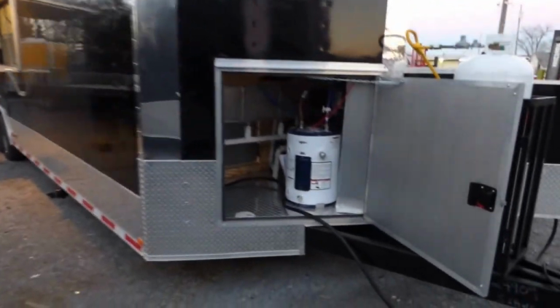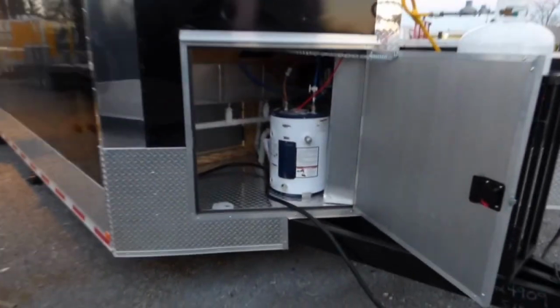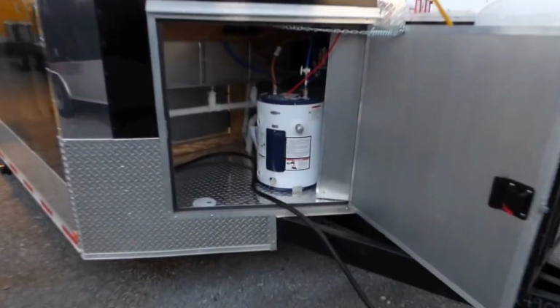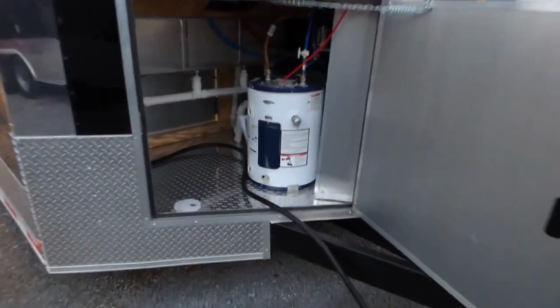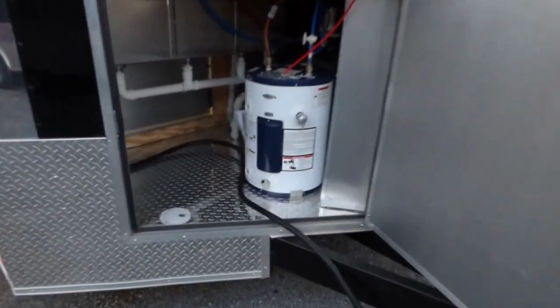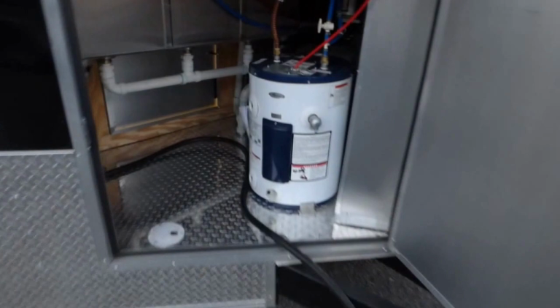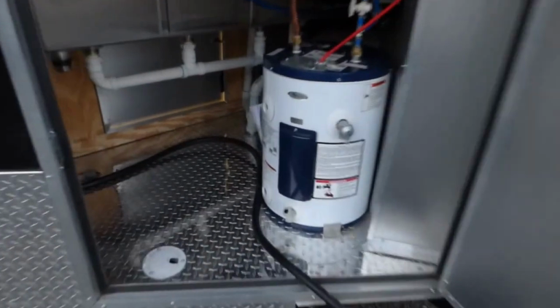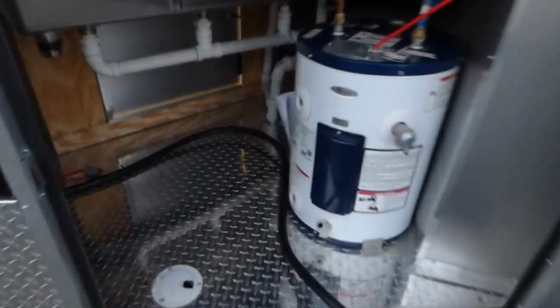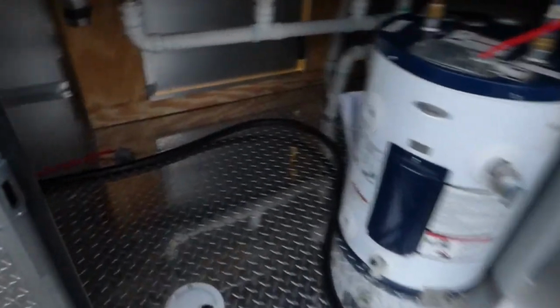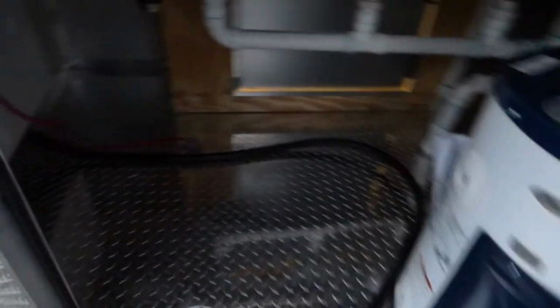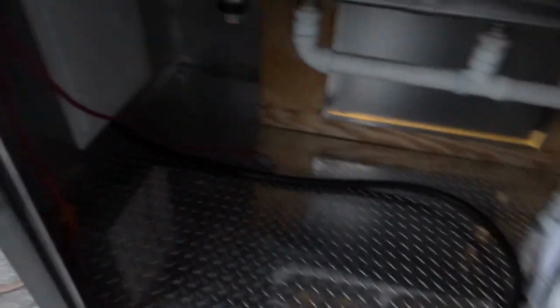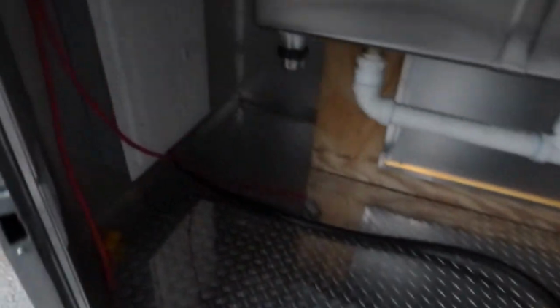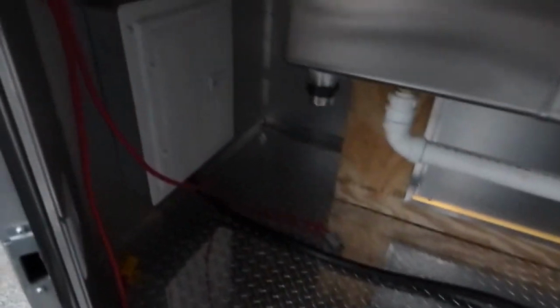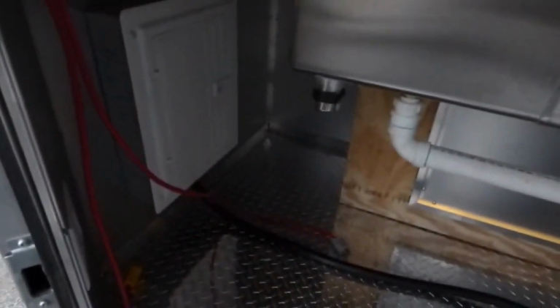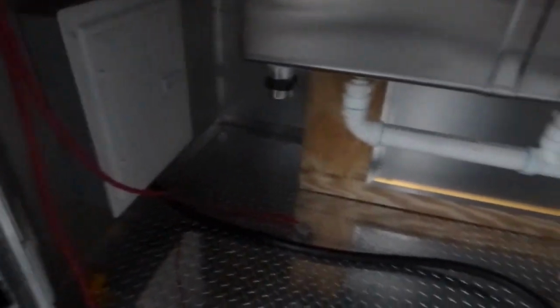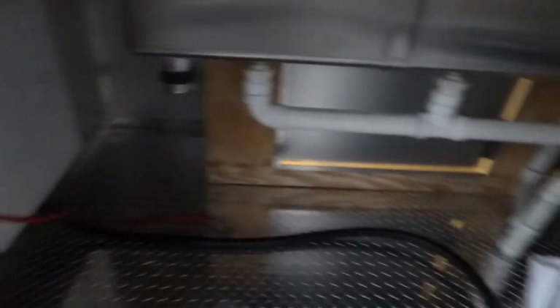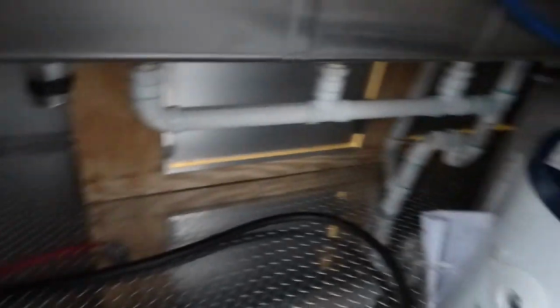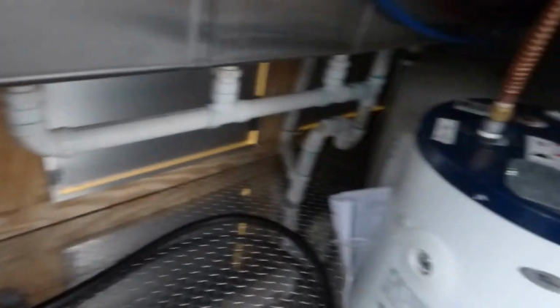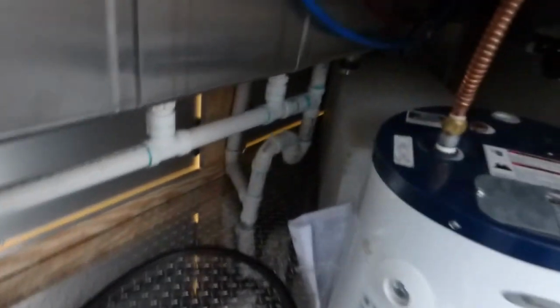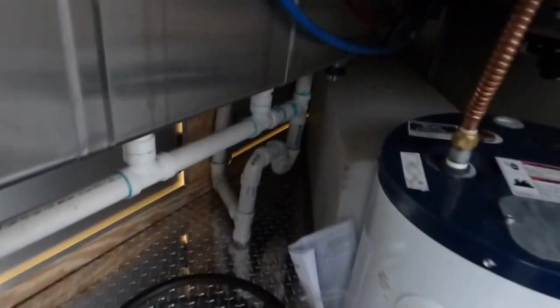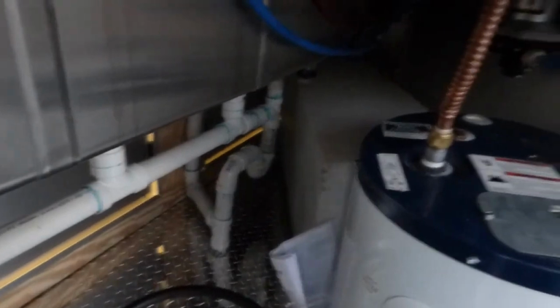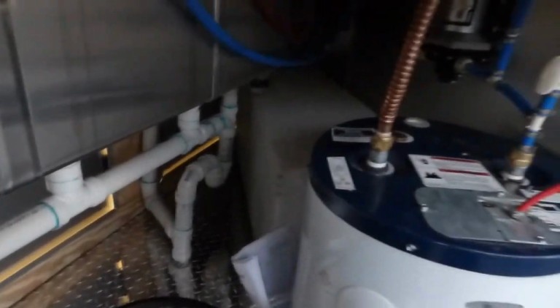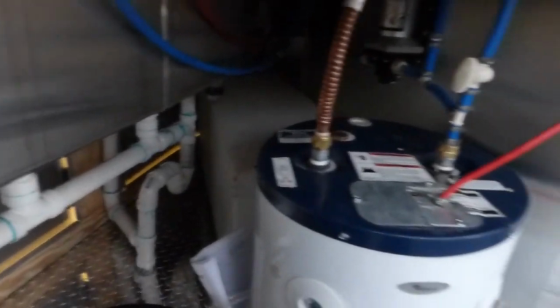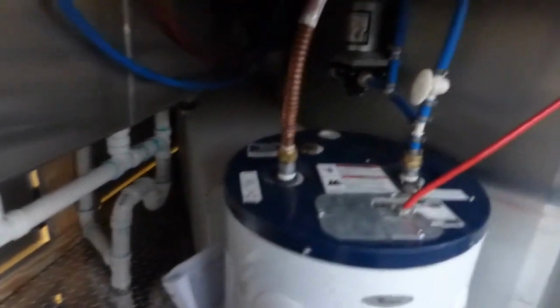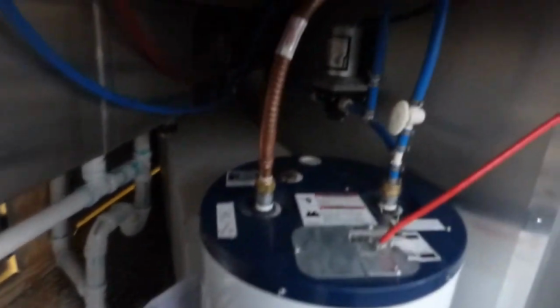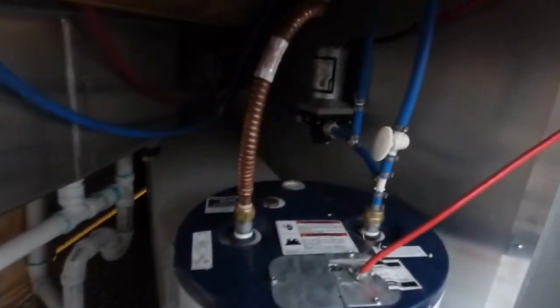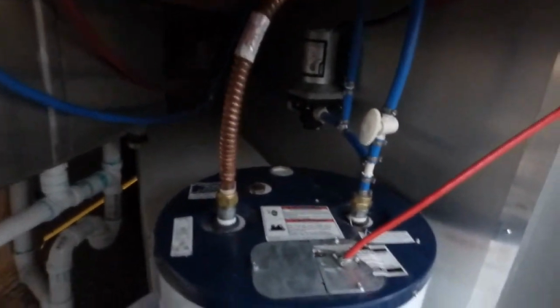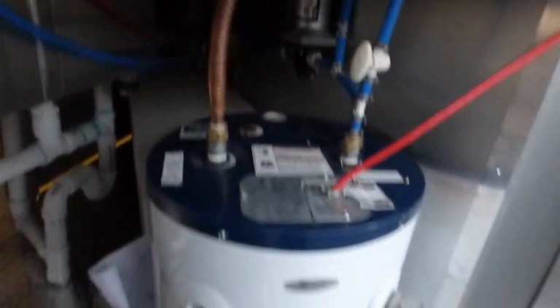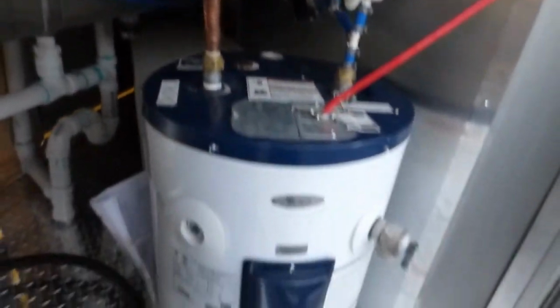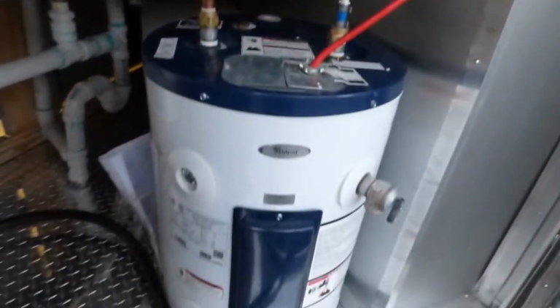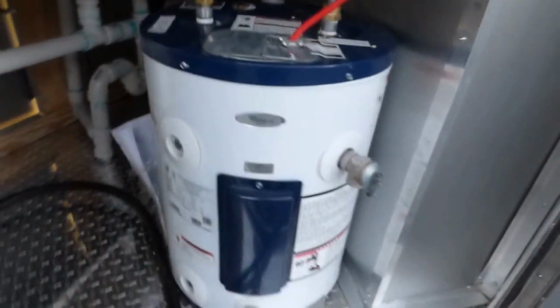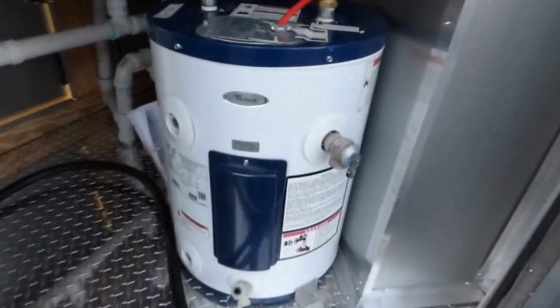Starting up front, we have a 36 inch access door with access to your 100 amp electrical panel, 30 gallon fresh water tank, water pump, and 12 gallon water tank.